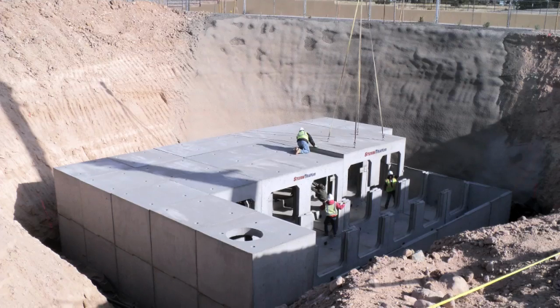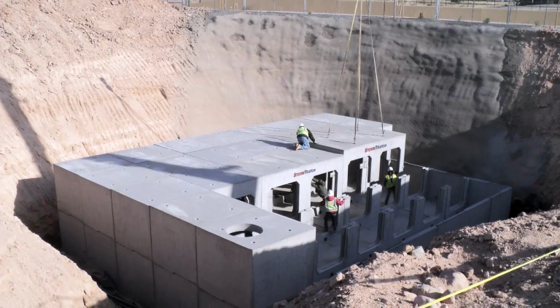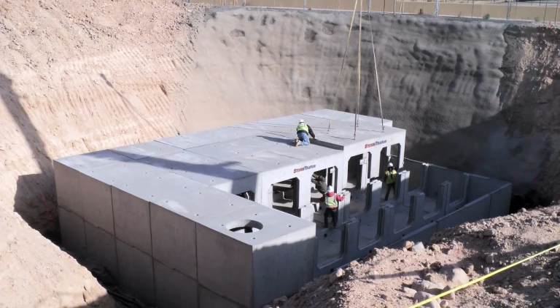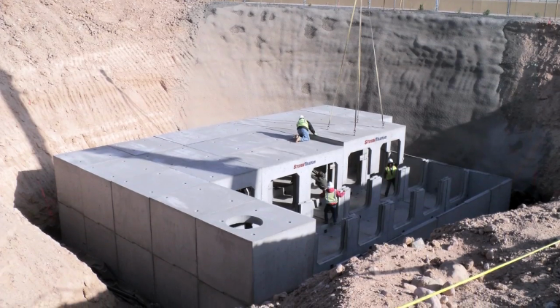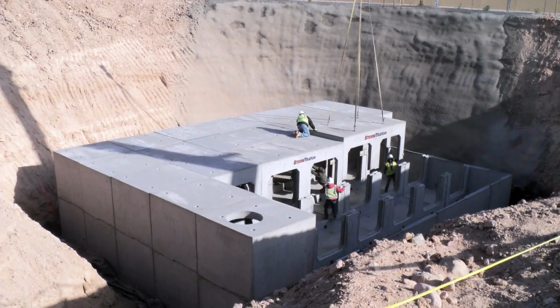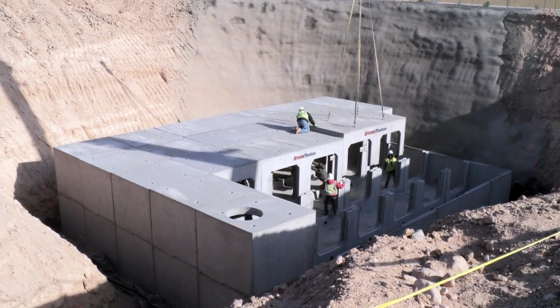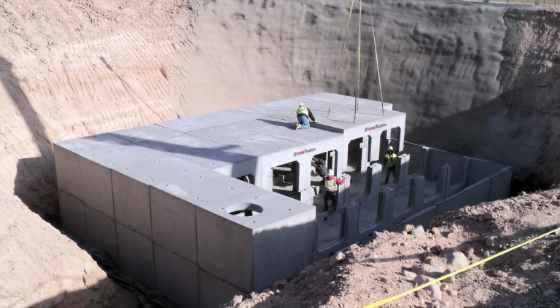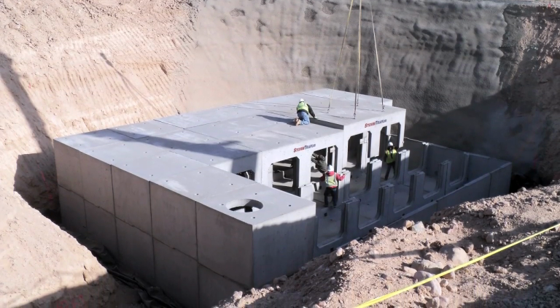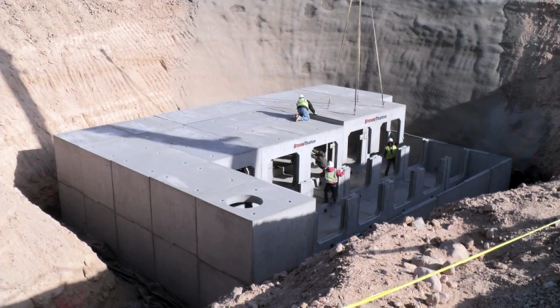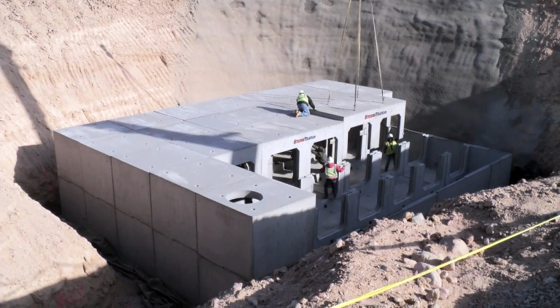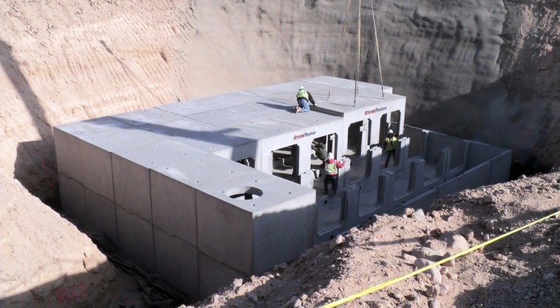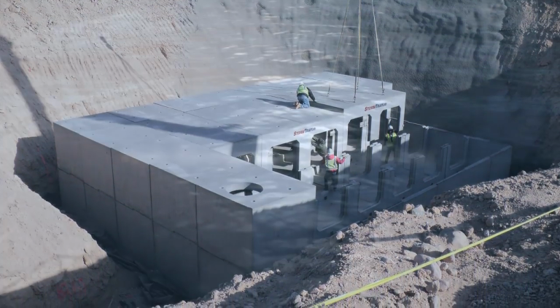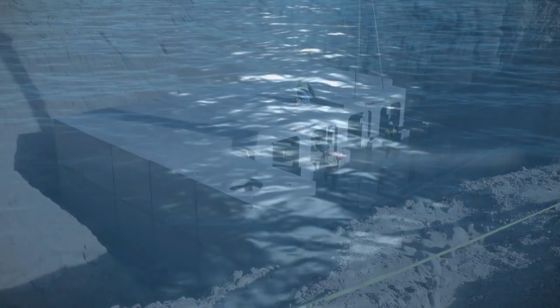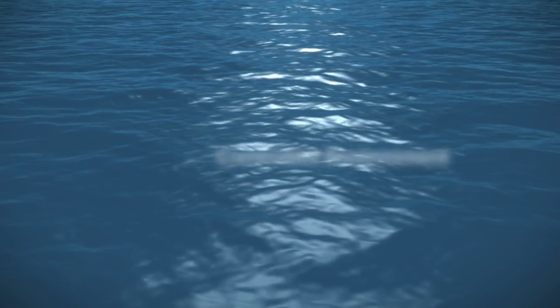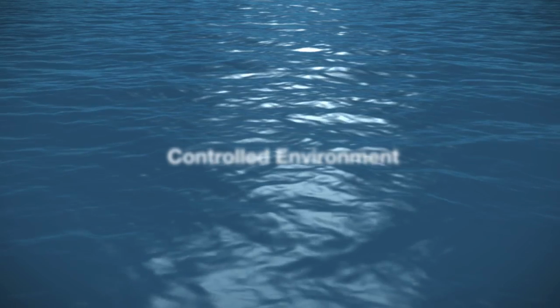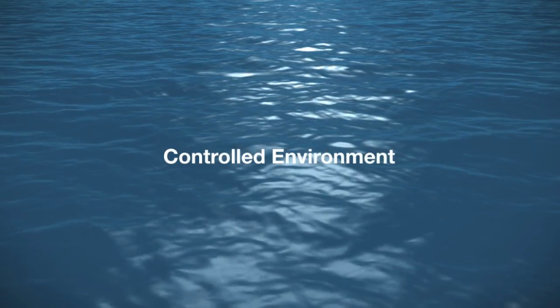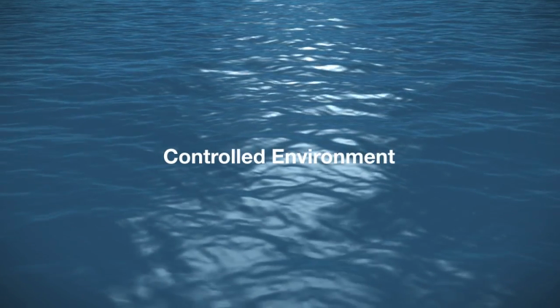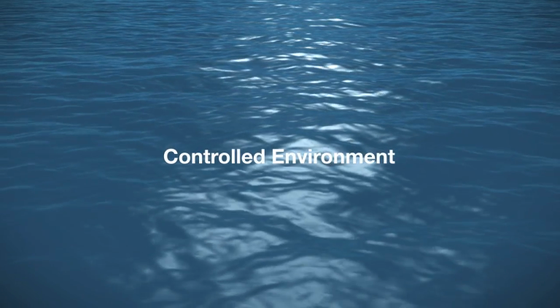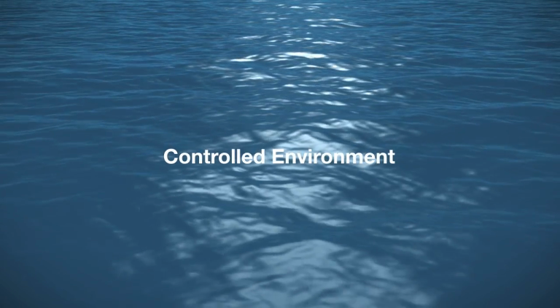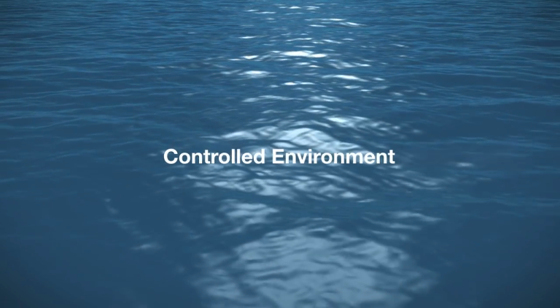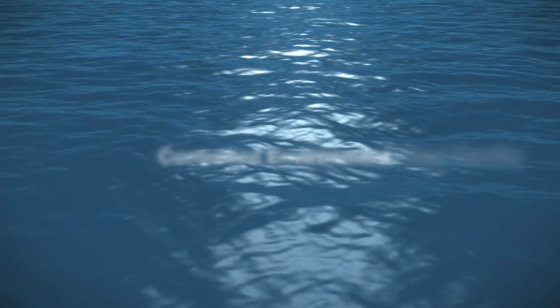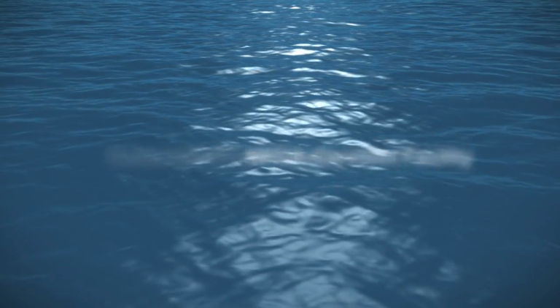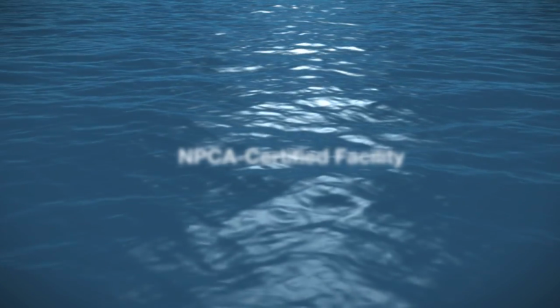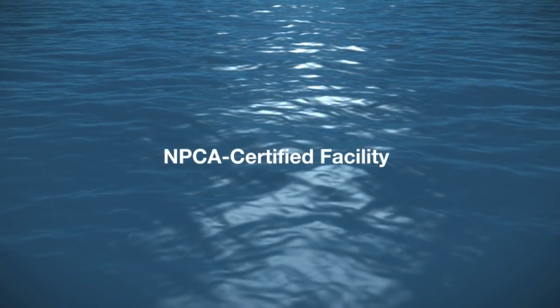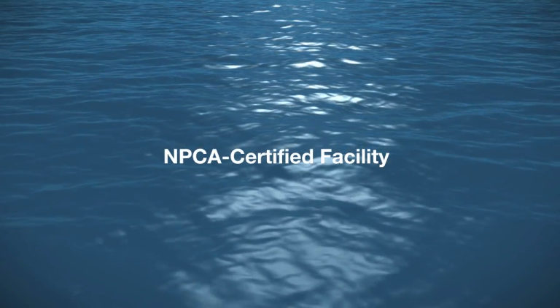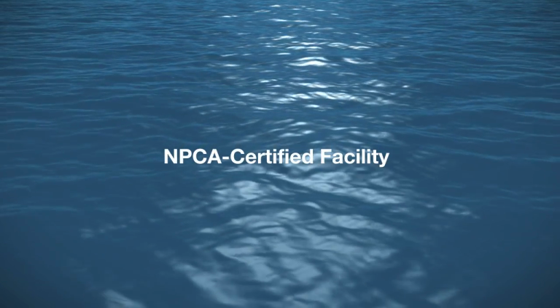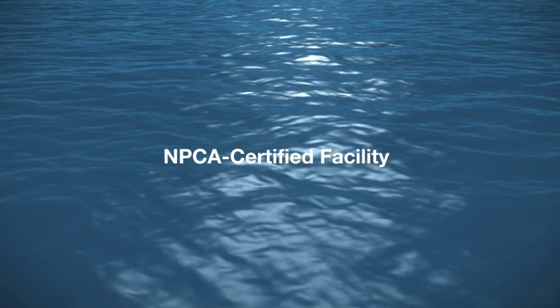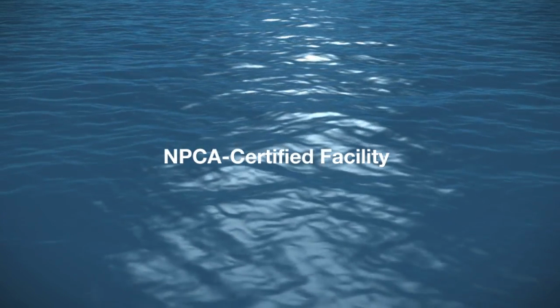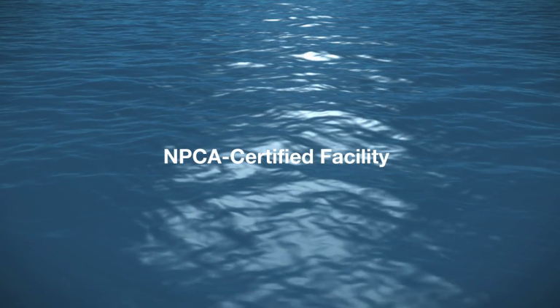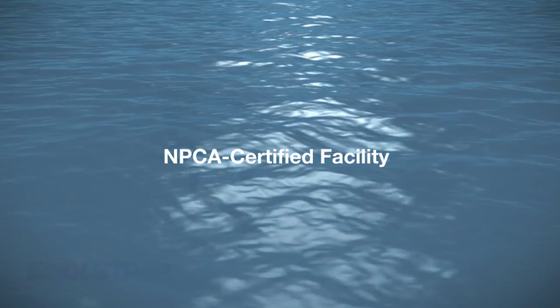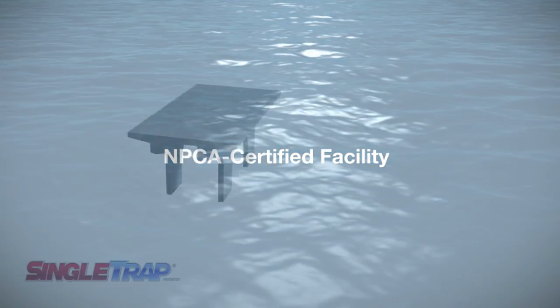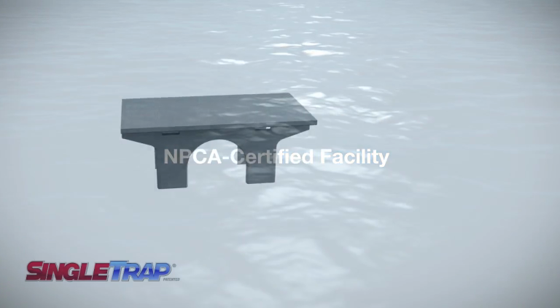All Stormtrap materials are made of high-strength precast concrete, produced in steel forms, and manufactured in a quality-controlled facility, such as those certified by the National Precast Concrete Association.